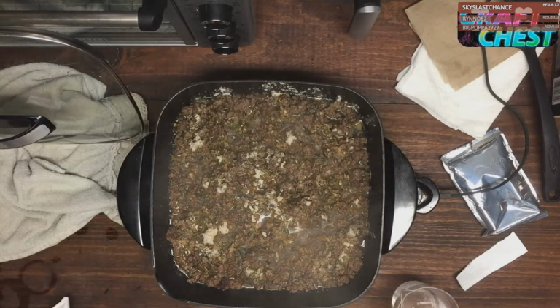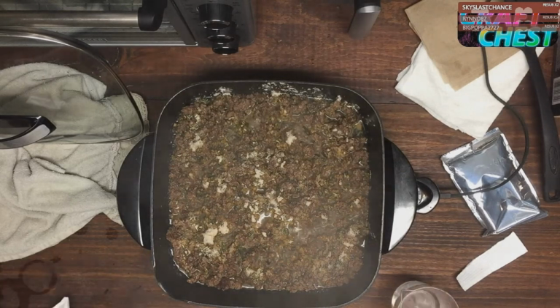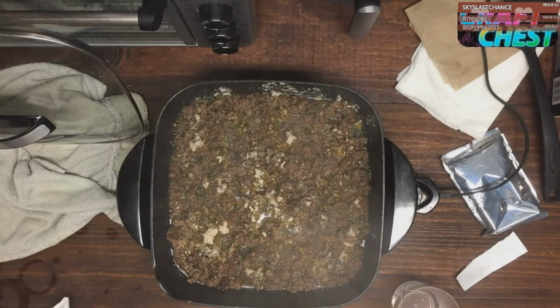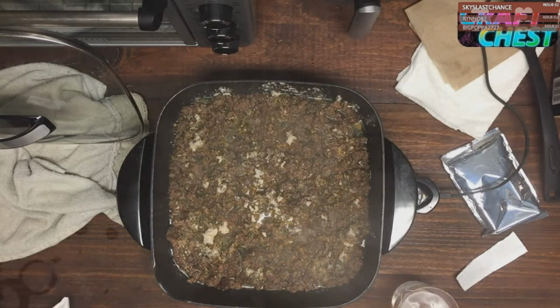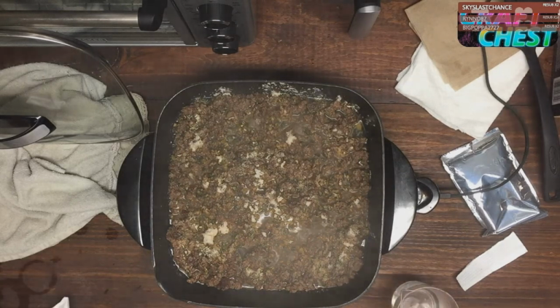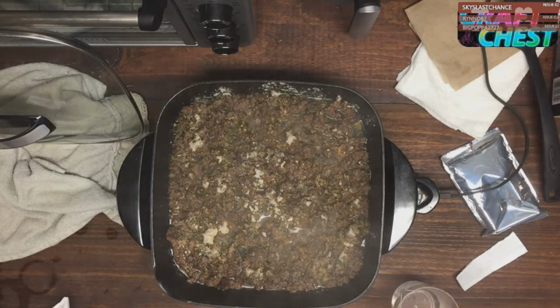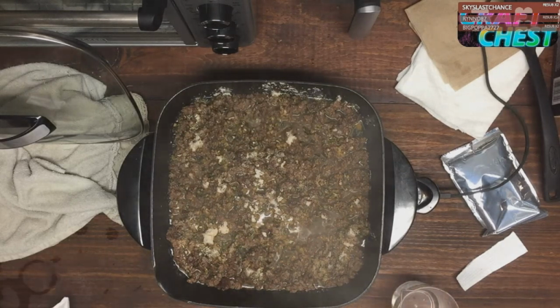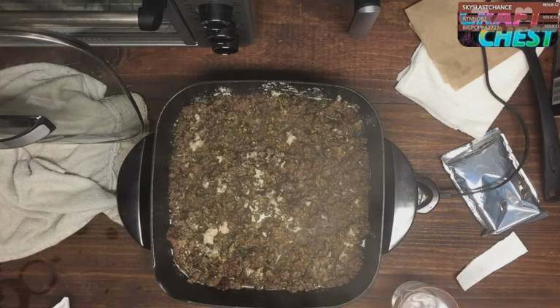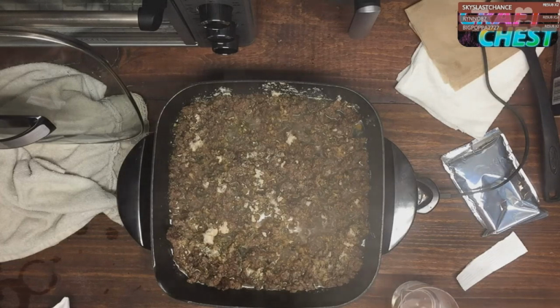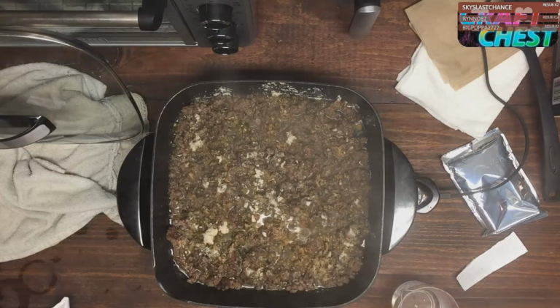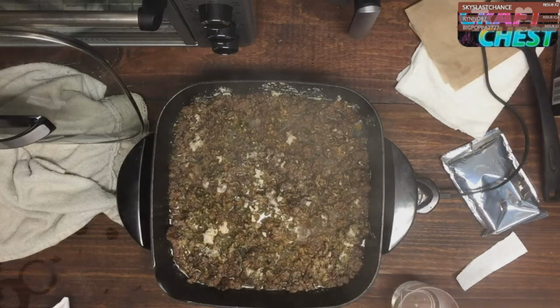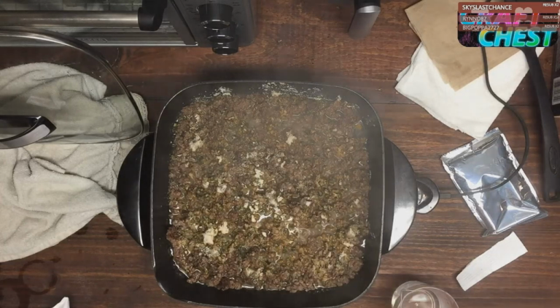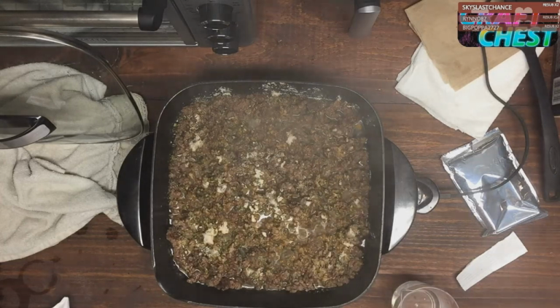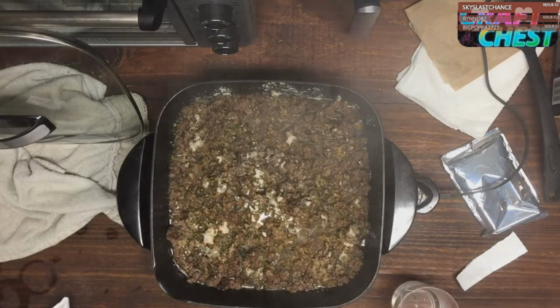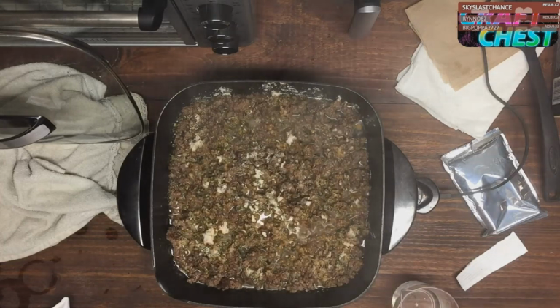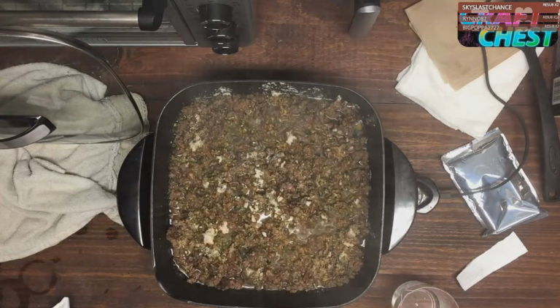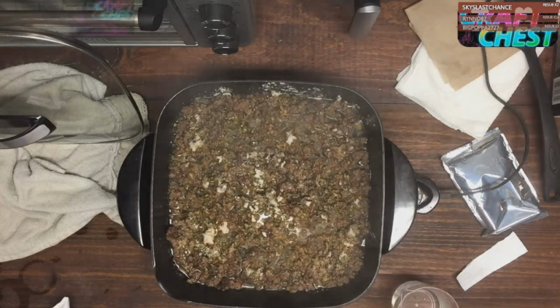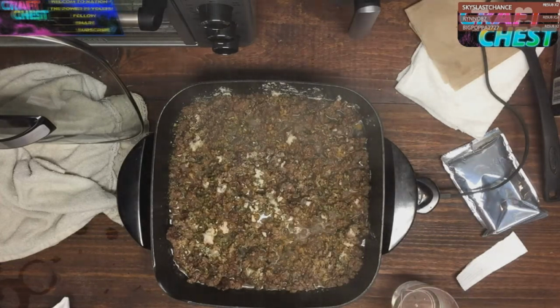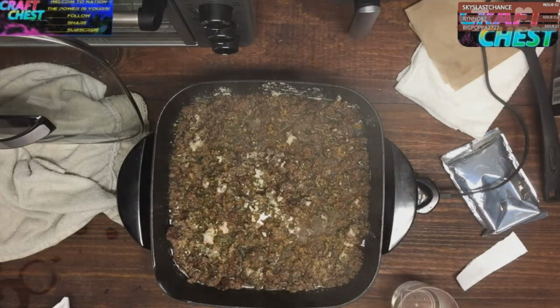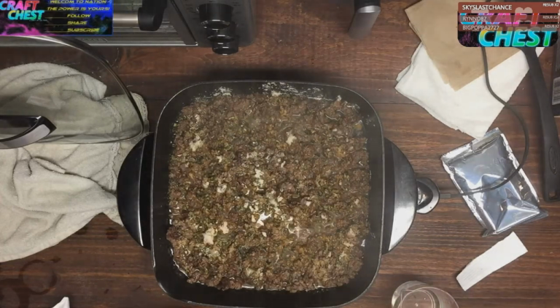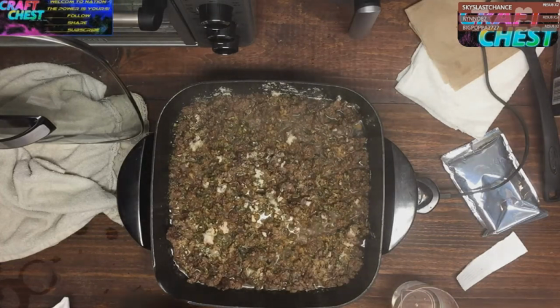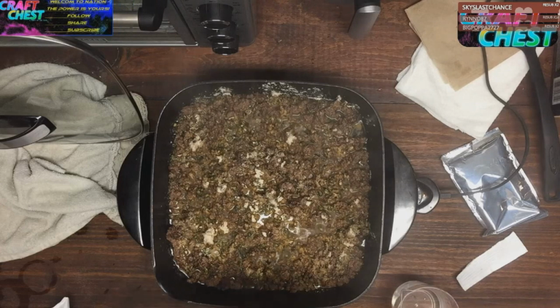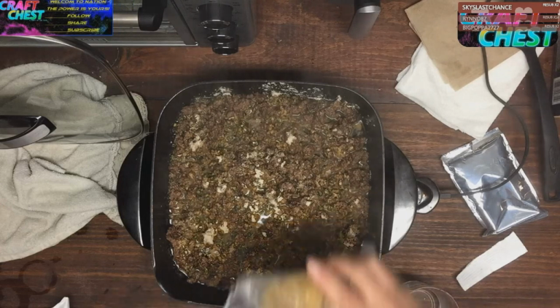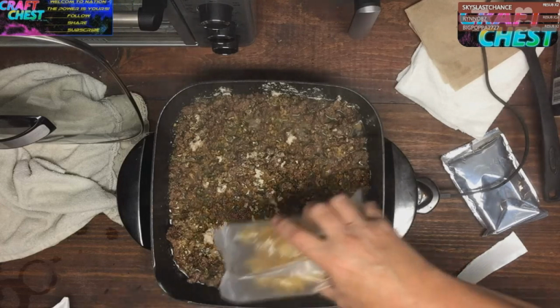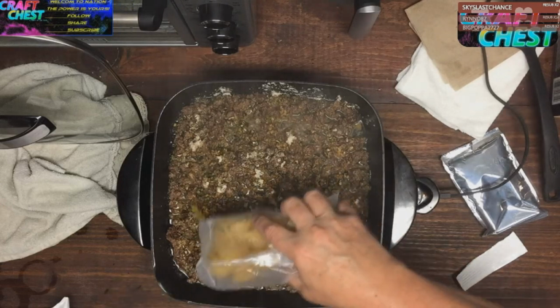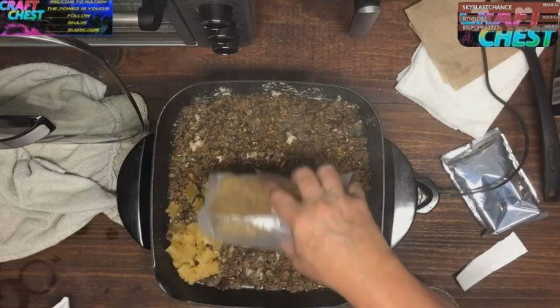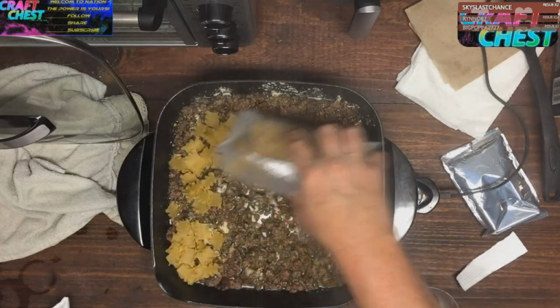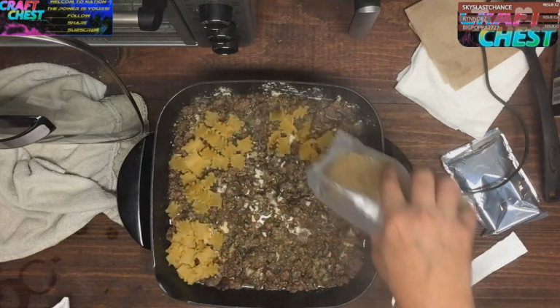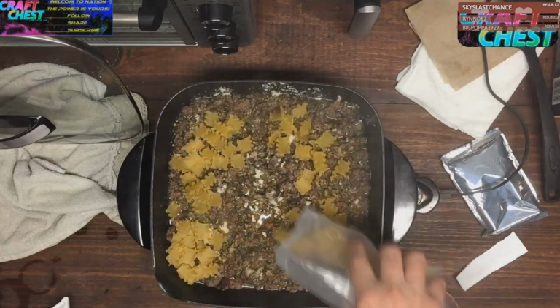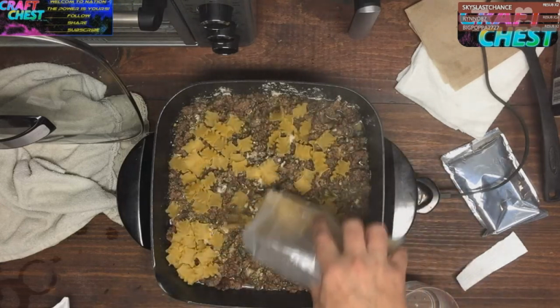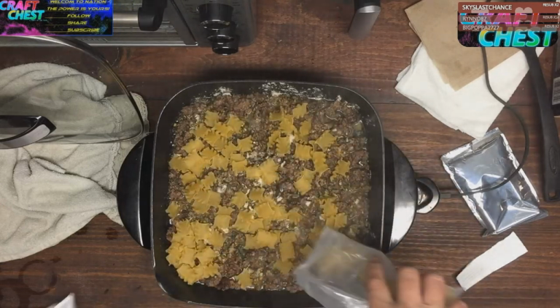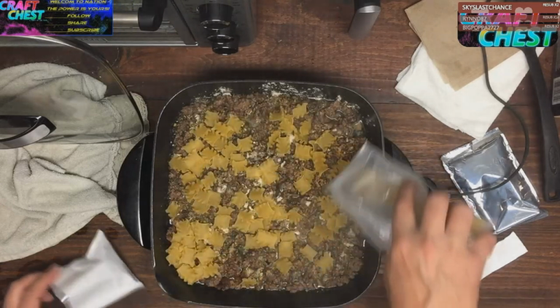Since this is going to mix in quite nicely, let's get the pasta open and get it evenly coated across here also.